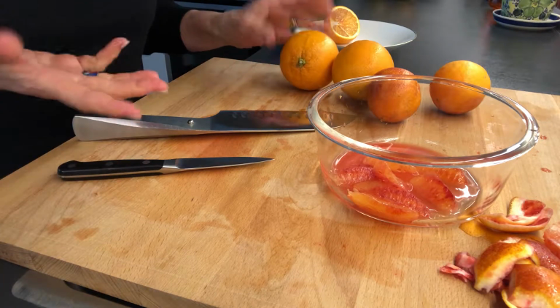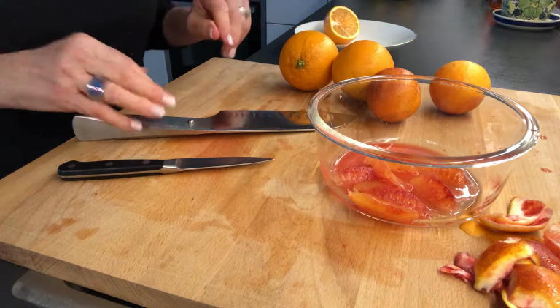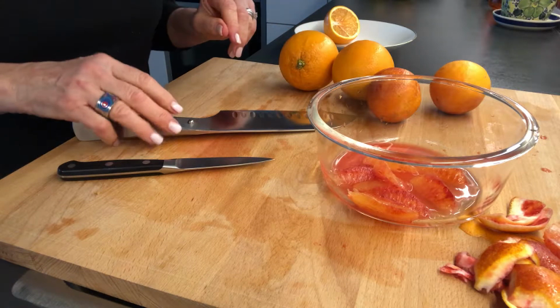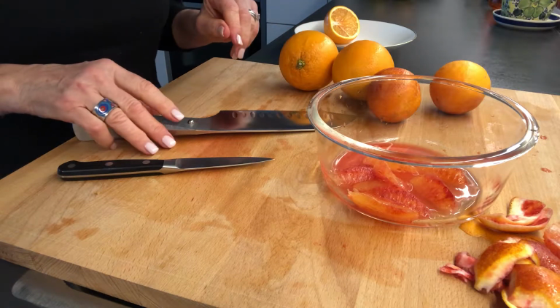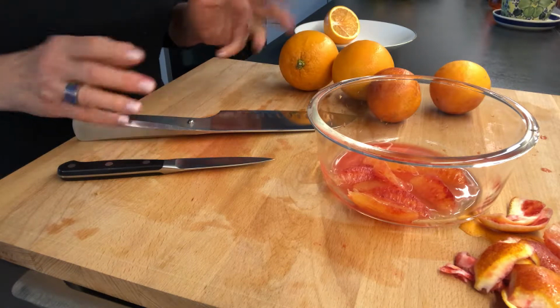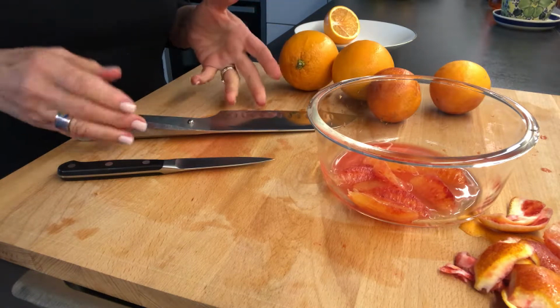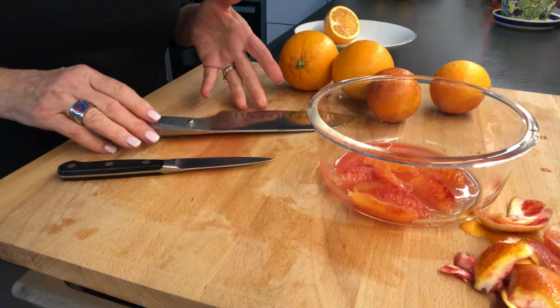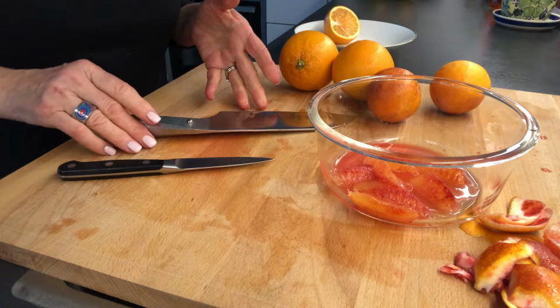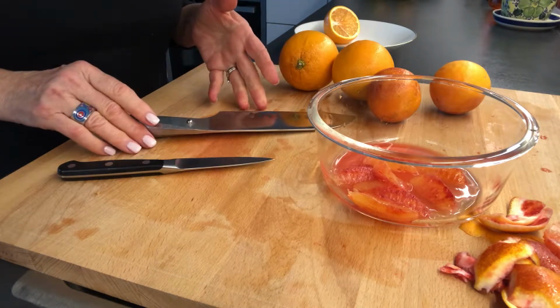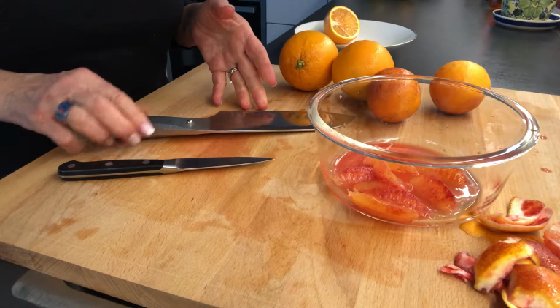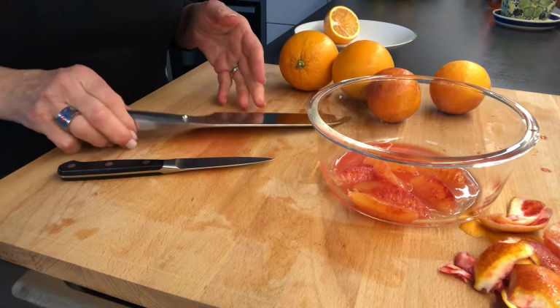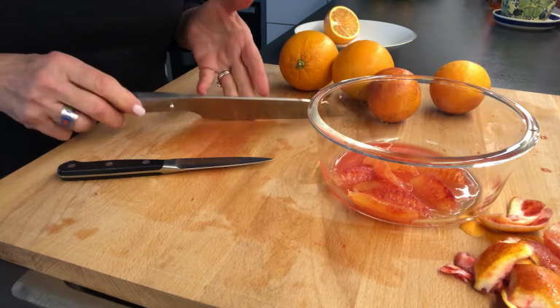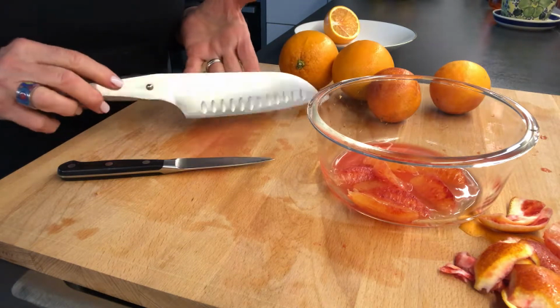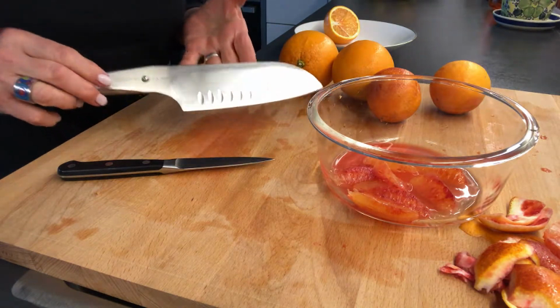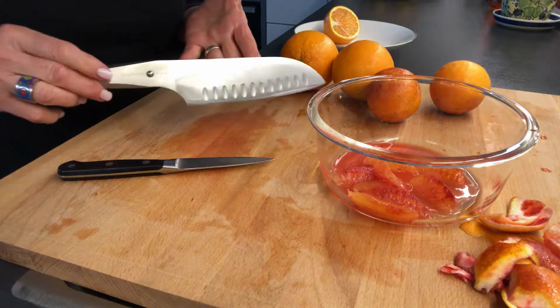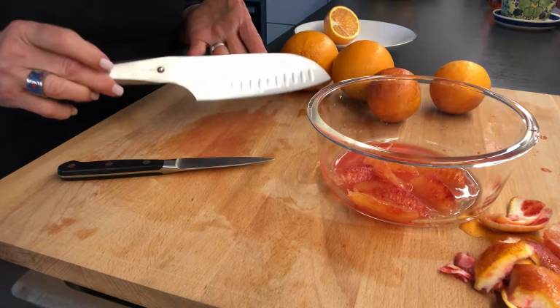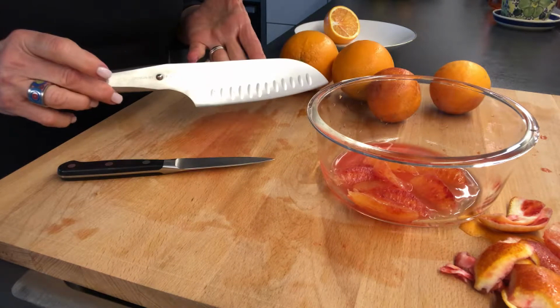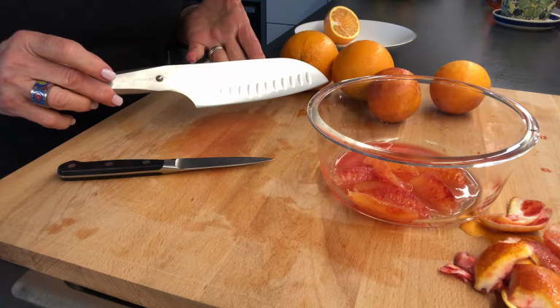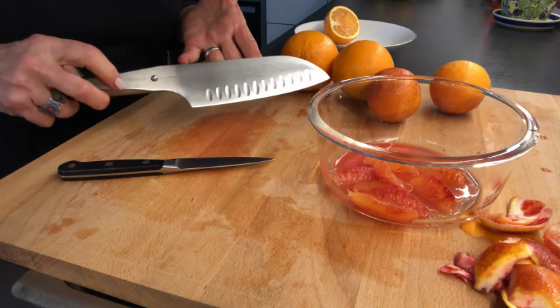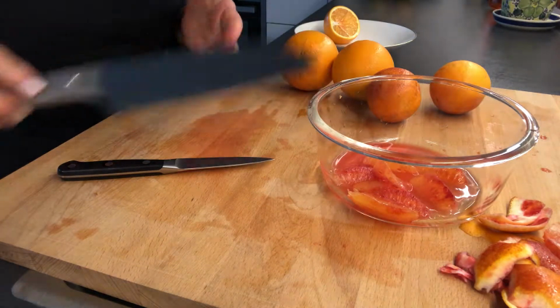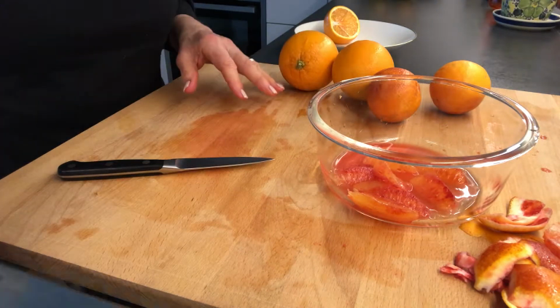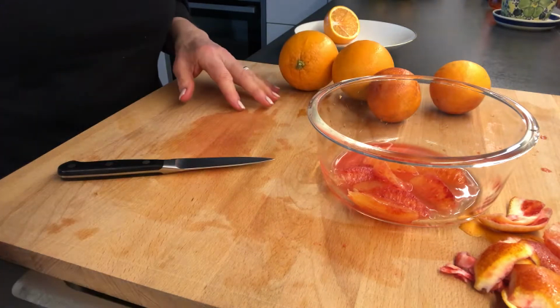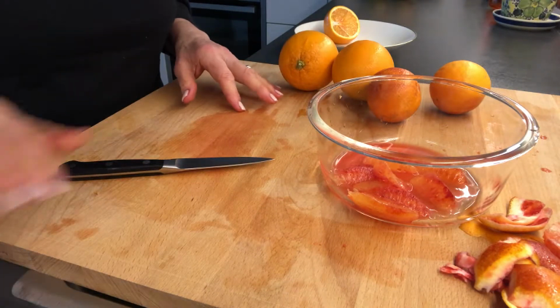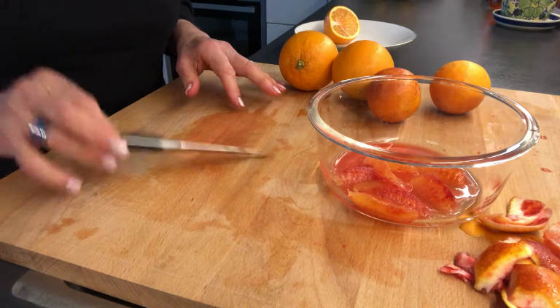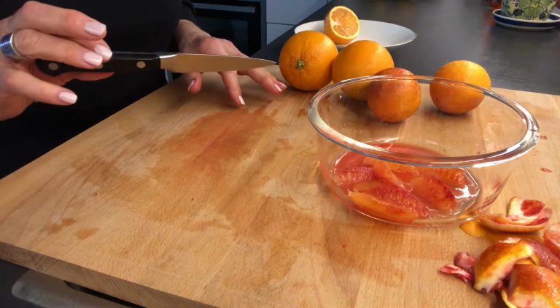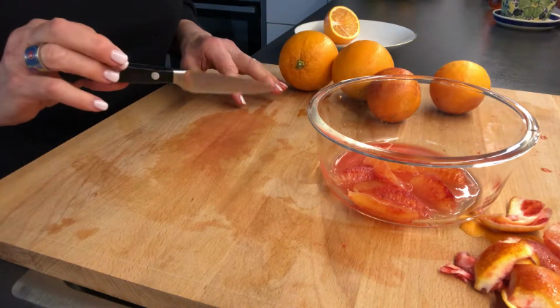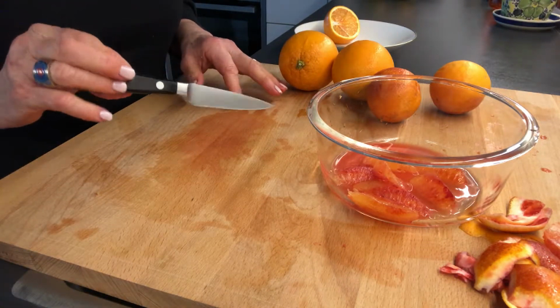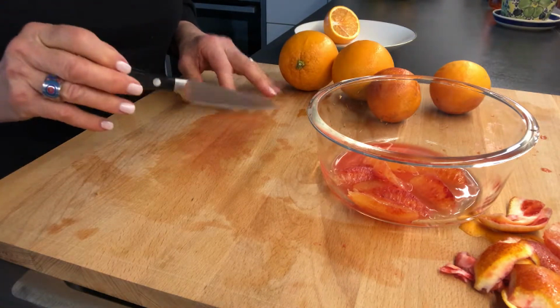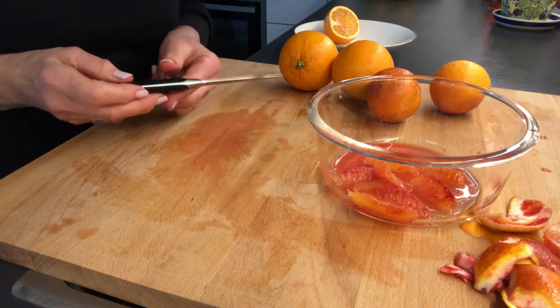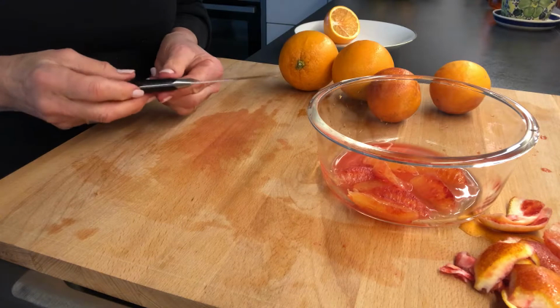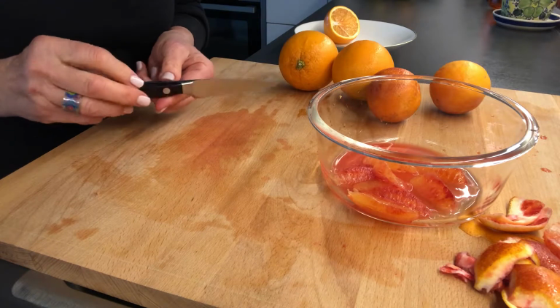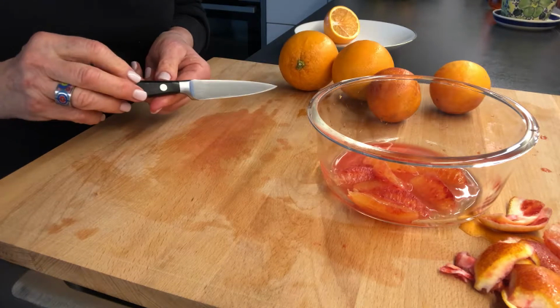First of all you want to have the size appropriate knife. So obviously I'm not going to use my chef knife for this — I'm going to use a paring knife. Now to start this I'm going to sharpen it.